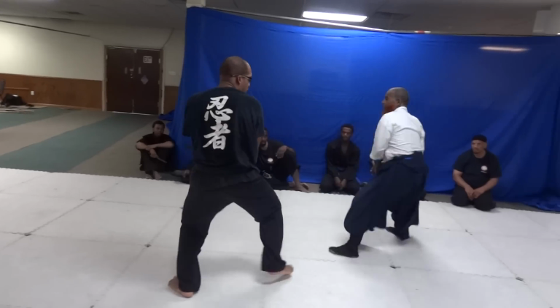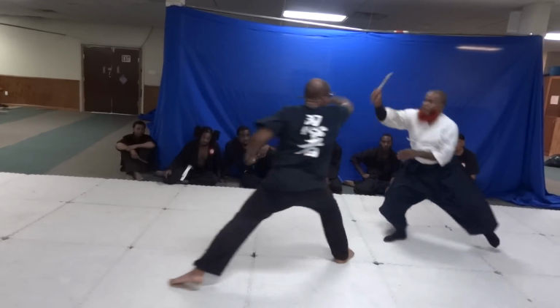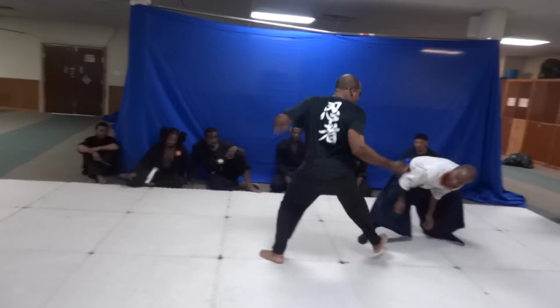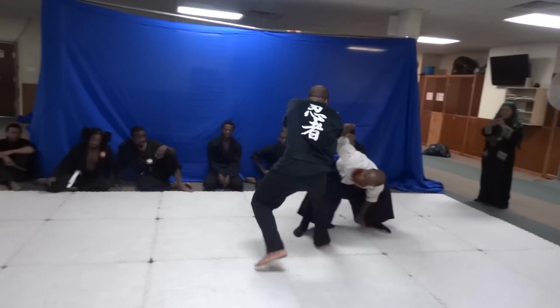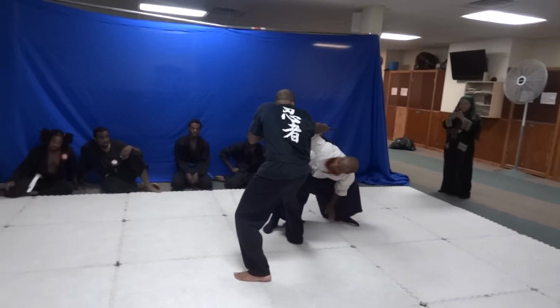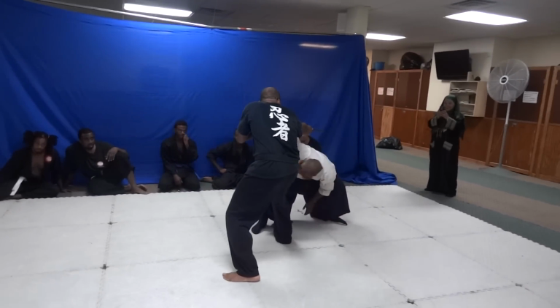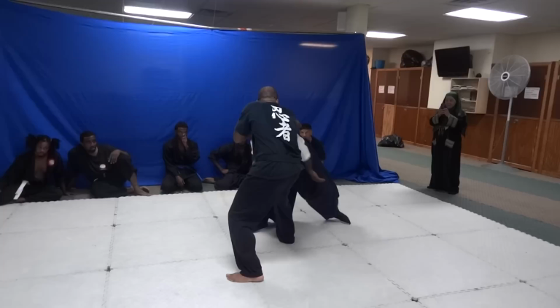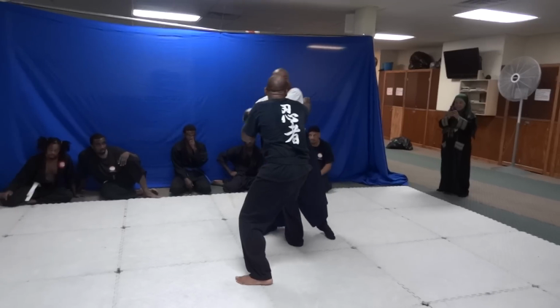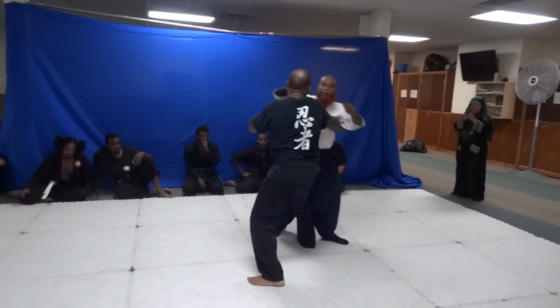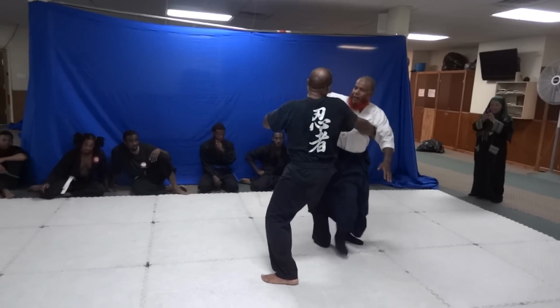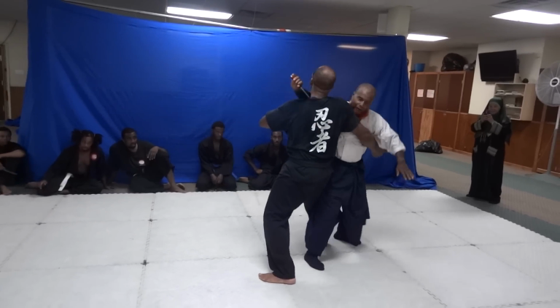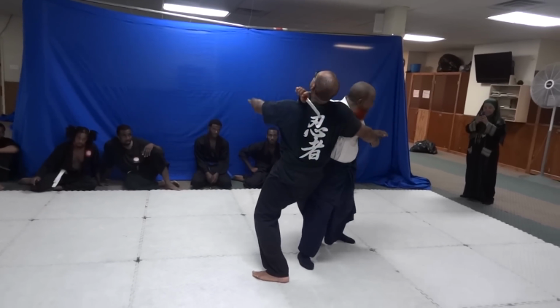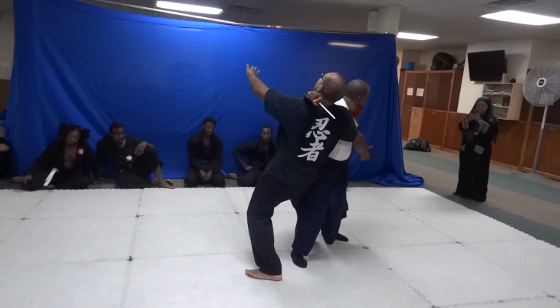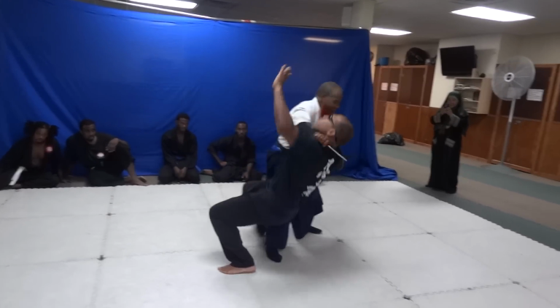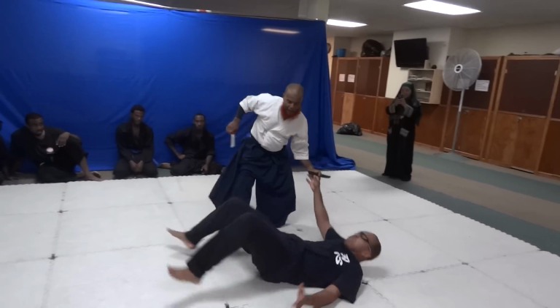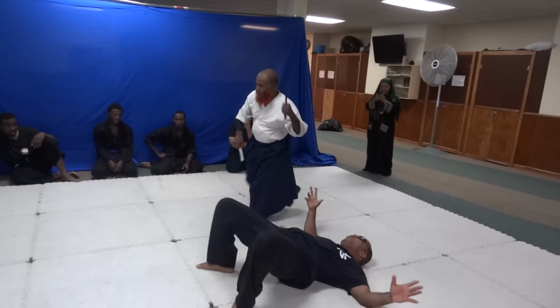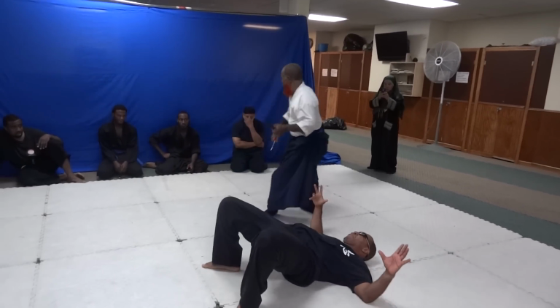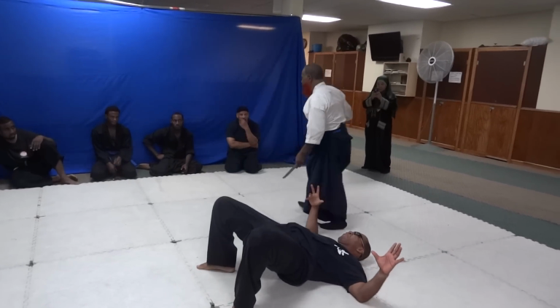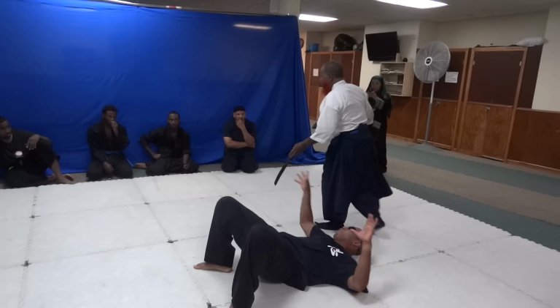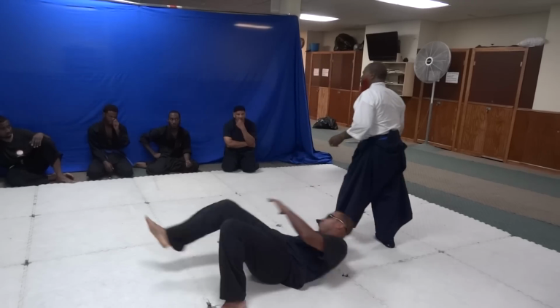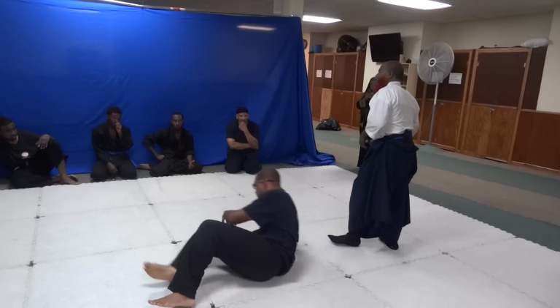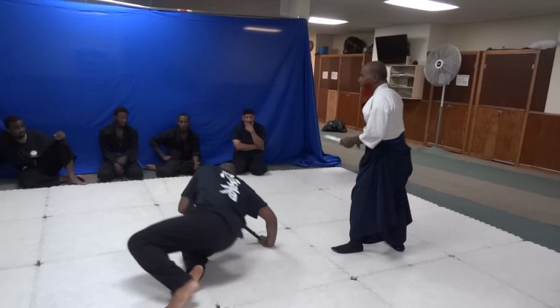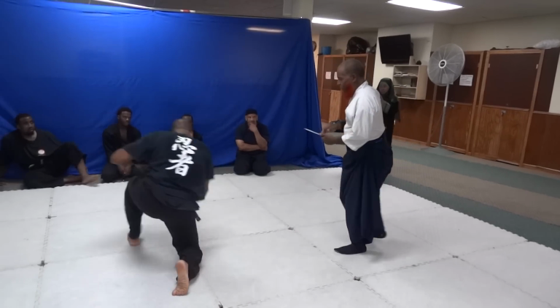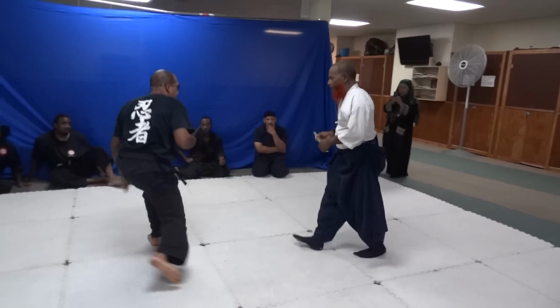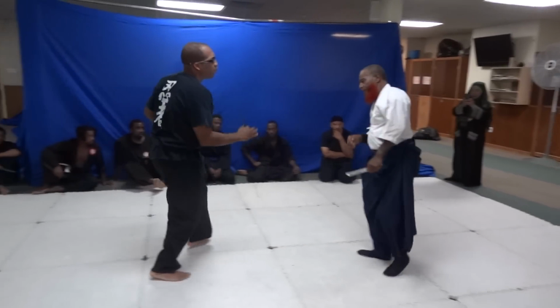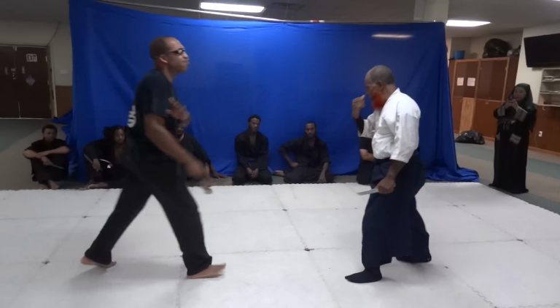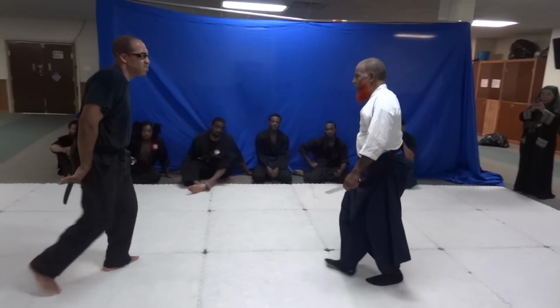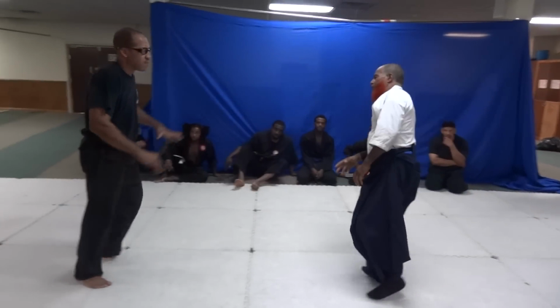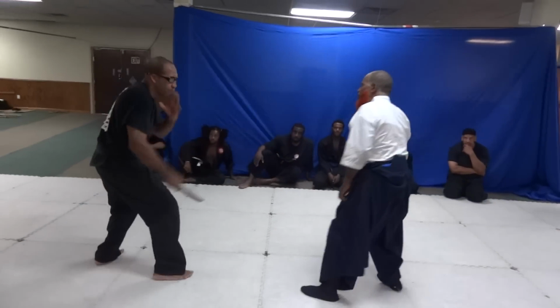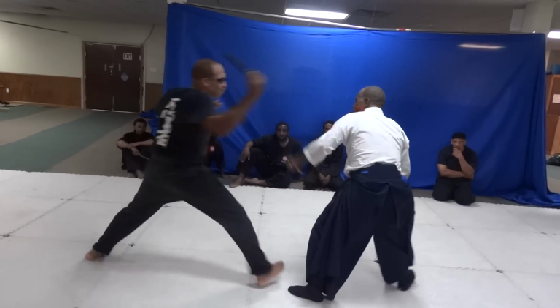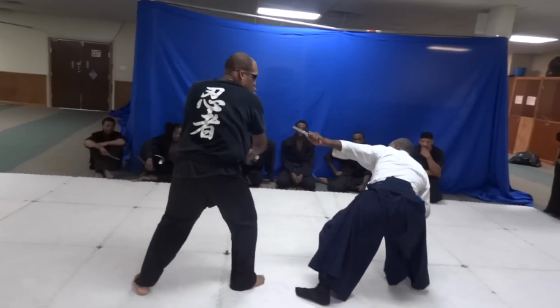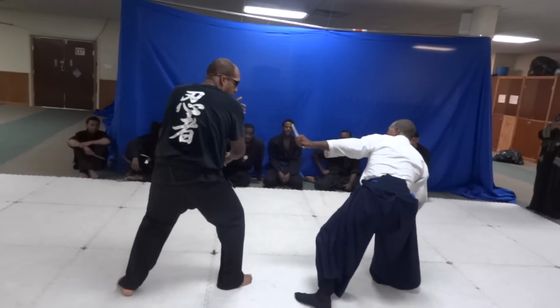Slash him. Hit. I'm under. And those are the tricks. First move: slash. Hit.